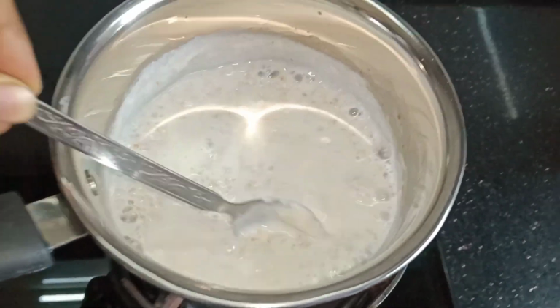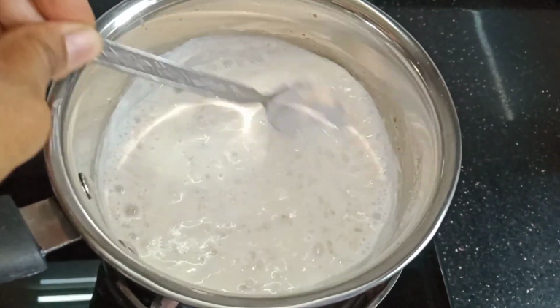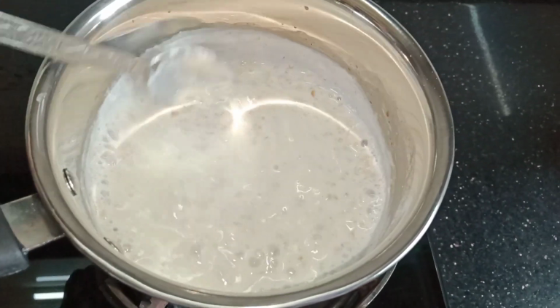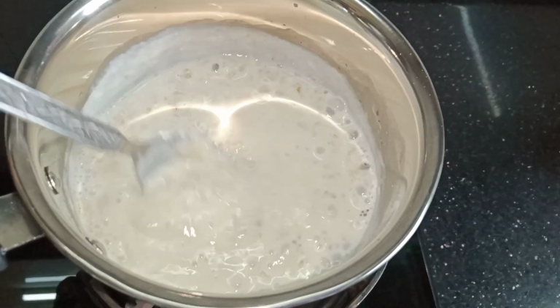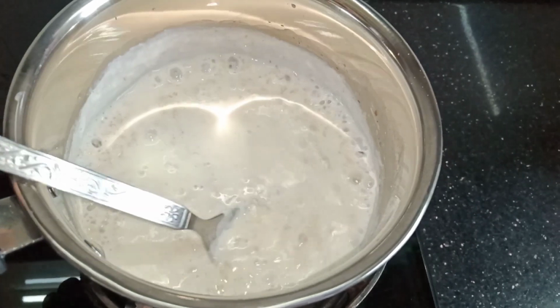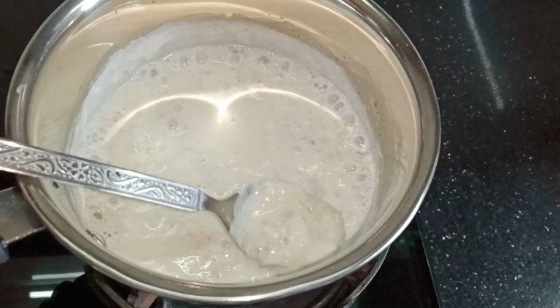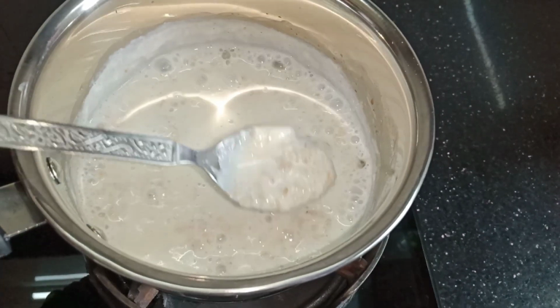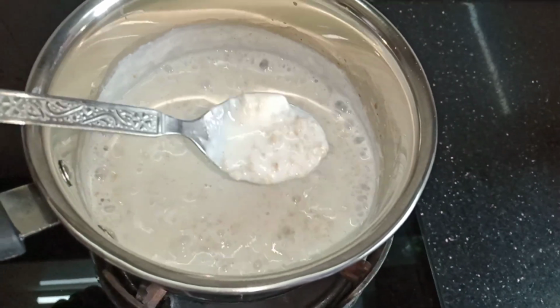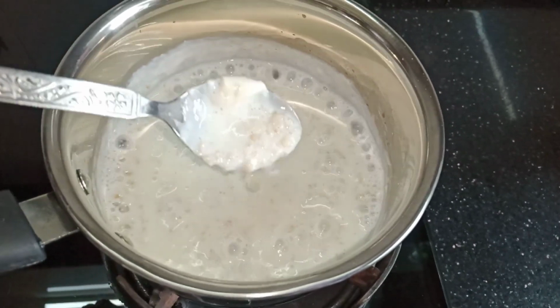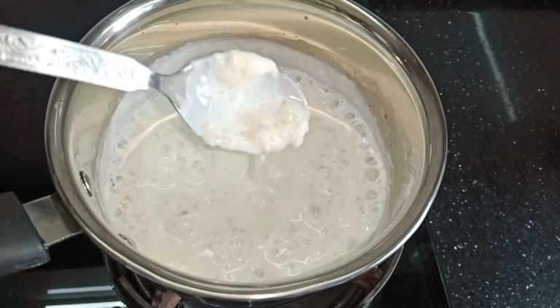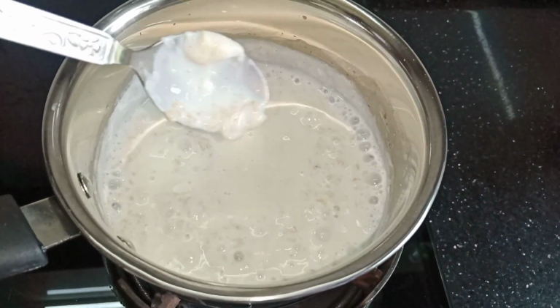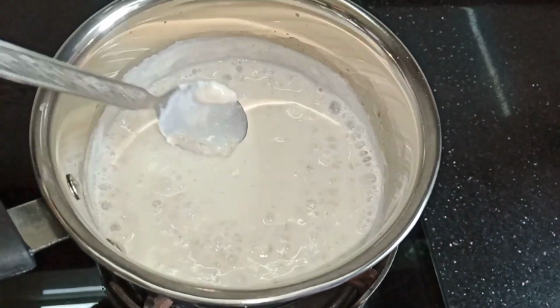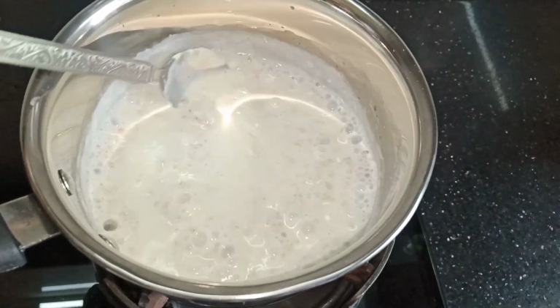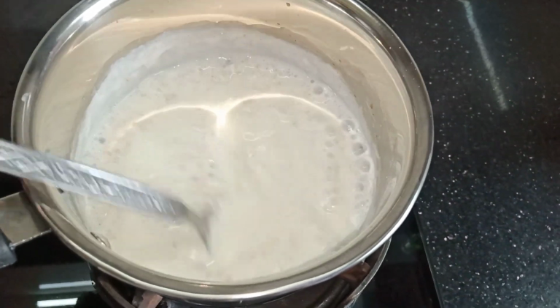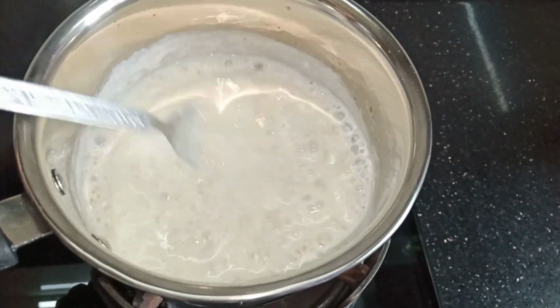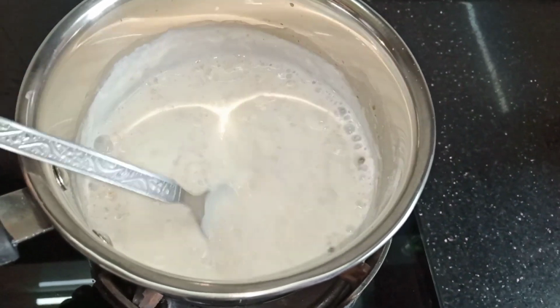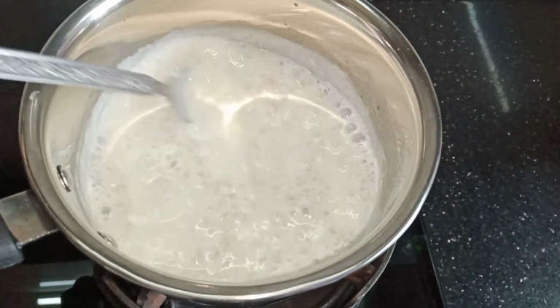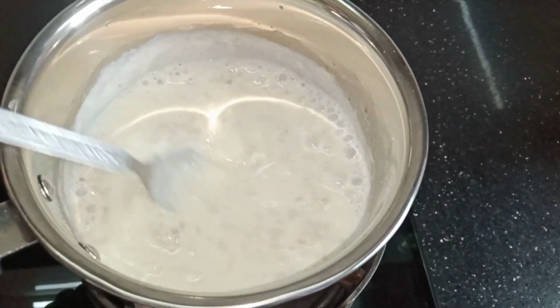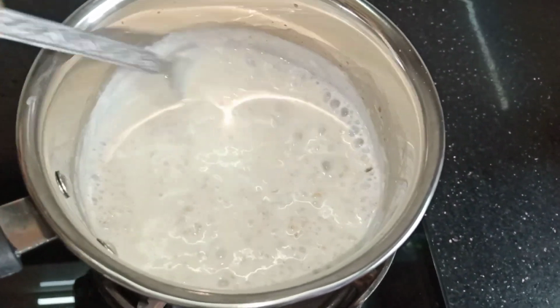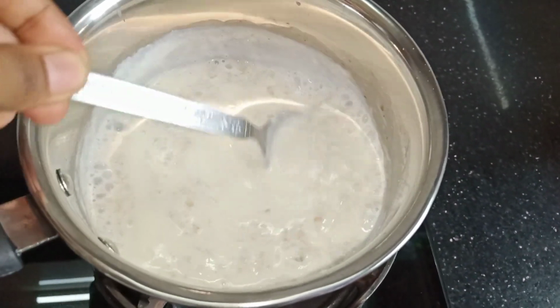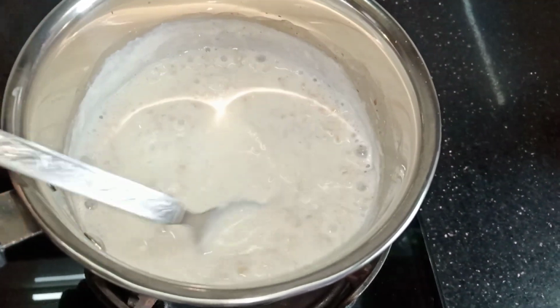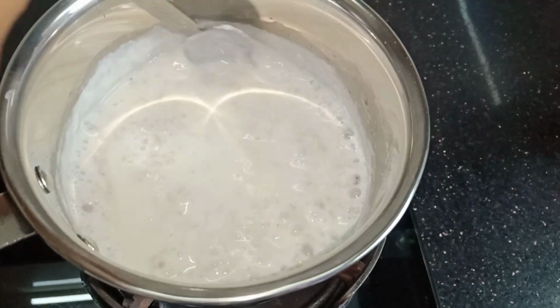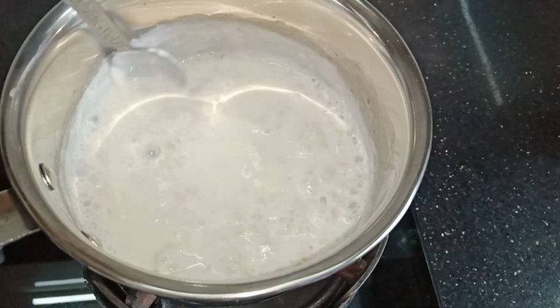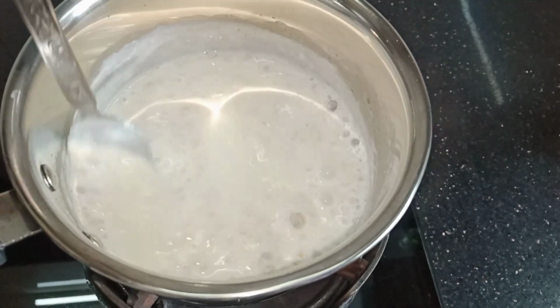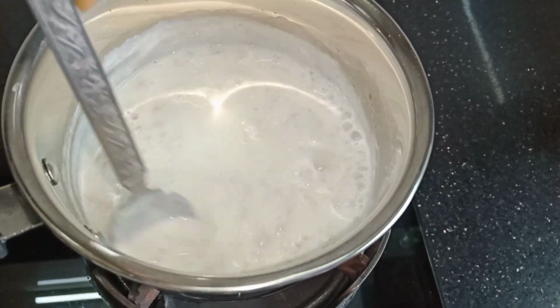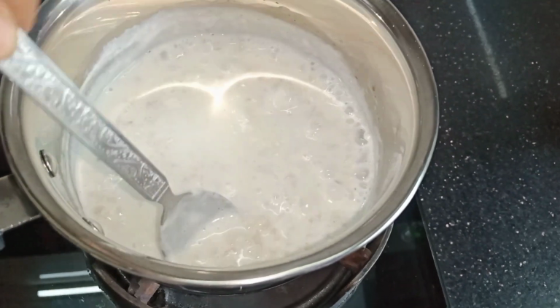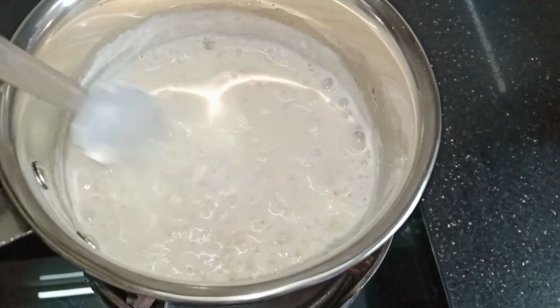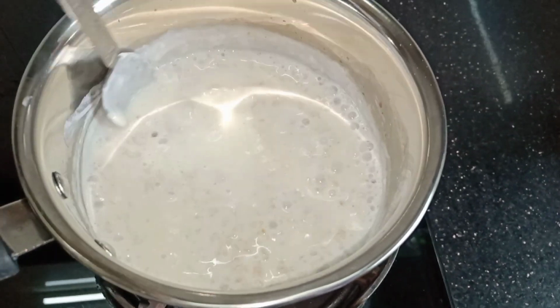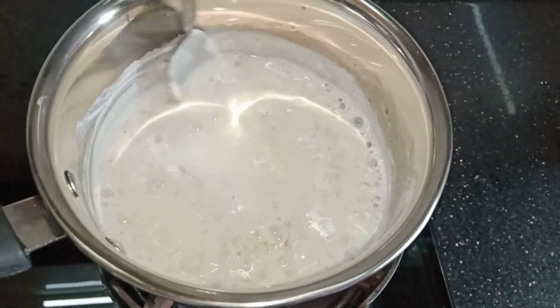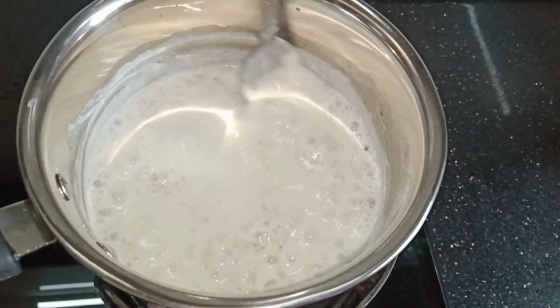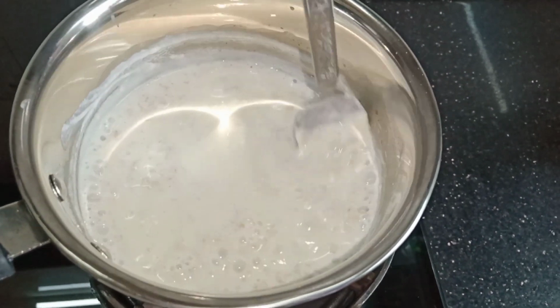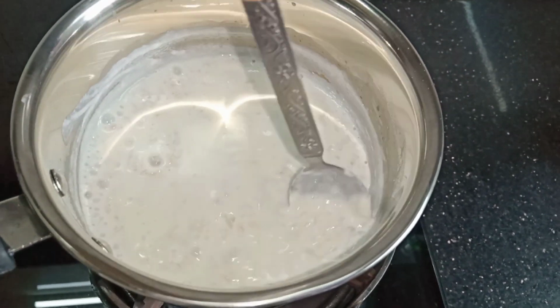If you think it is too thick, then you can add some milk or water. Cook for 3 to 4 minutes and our oats is ready.